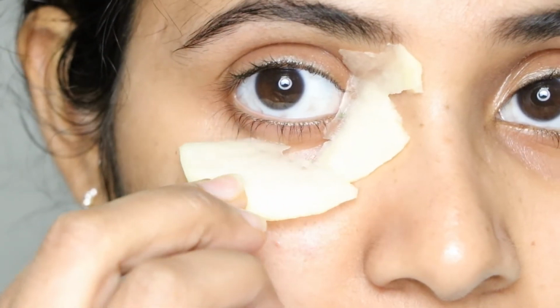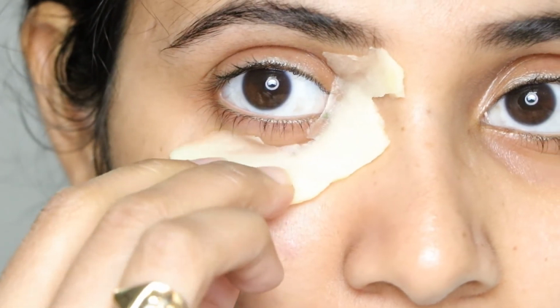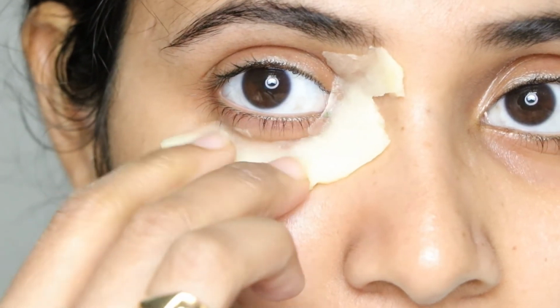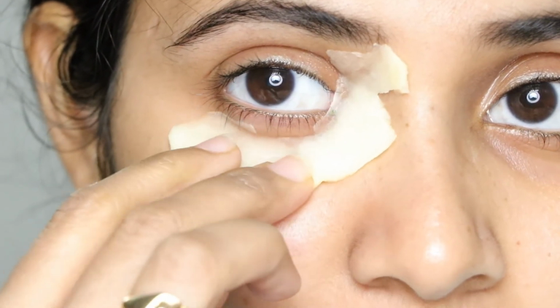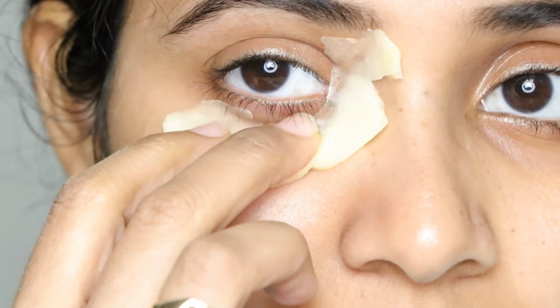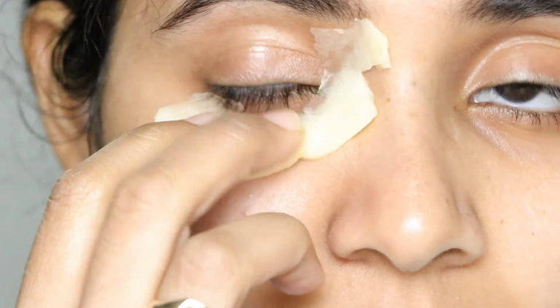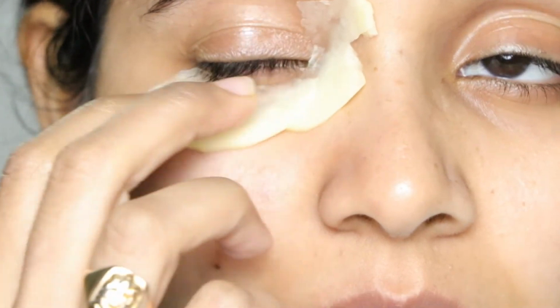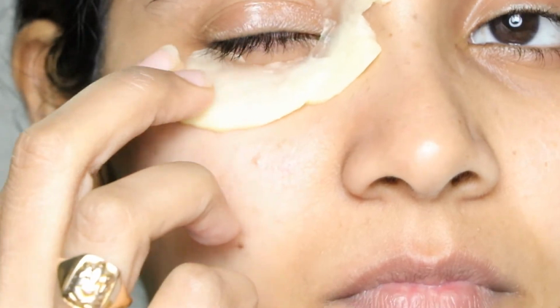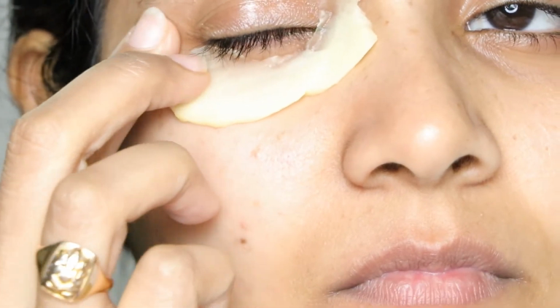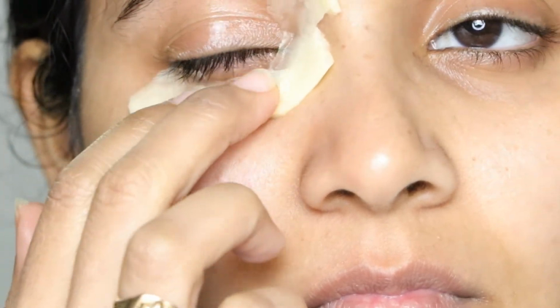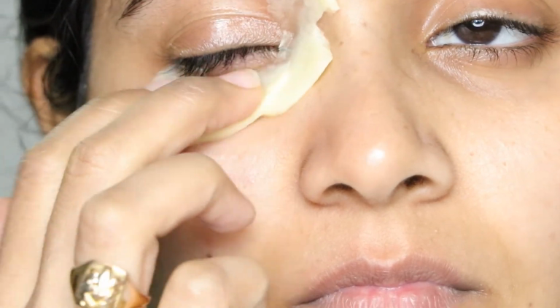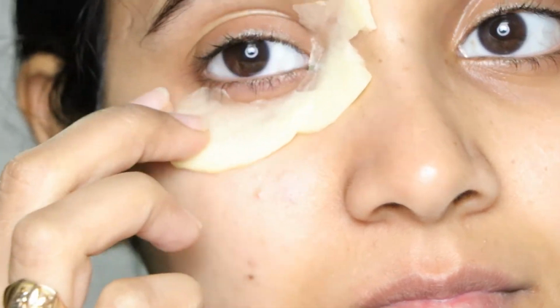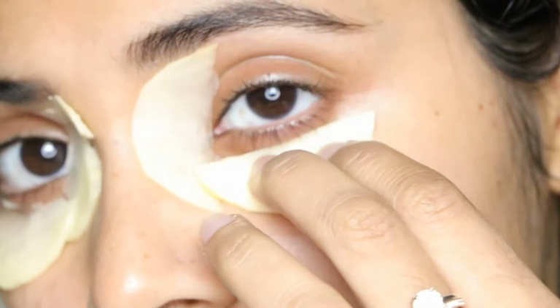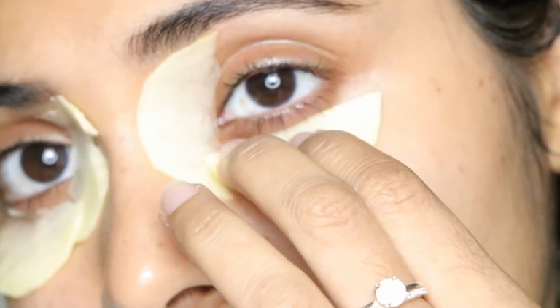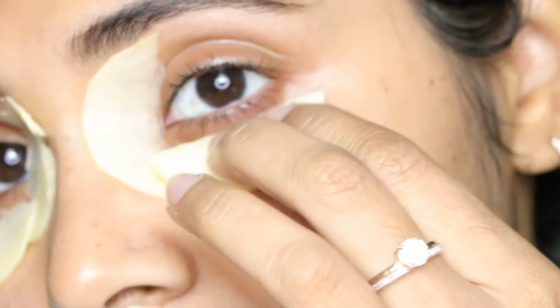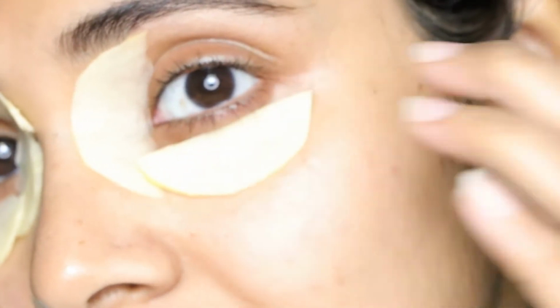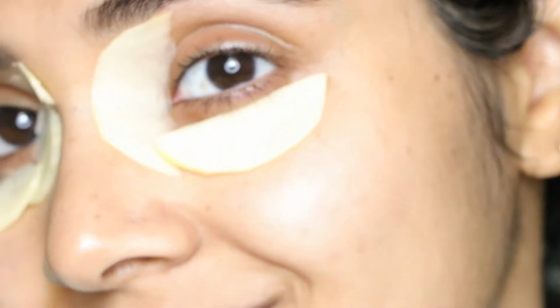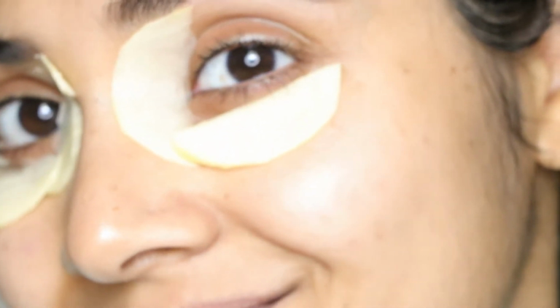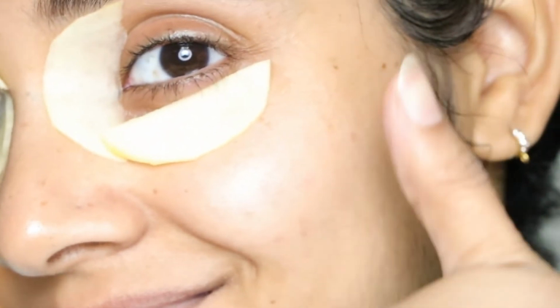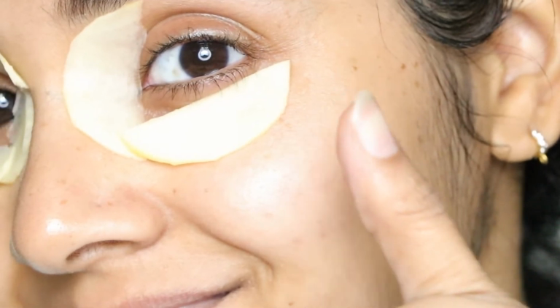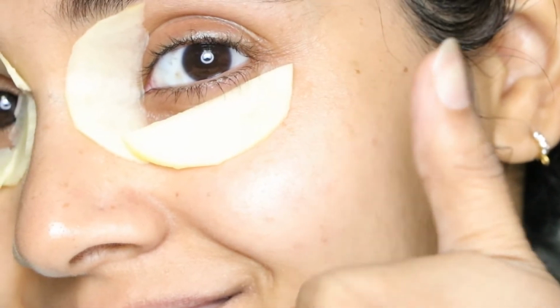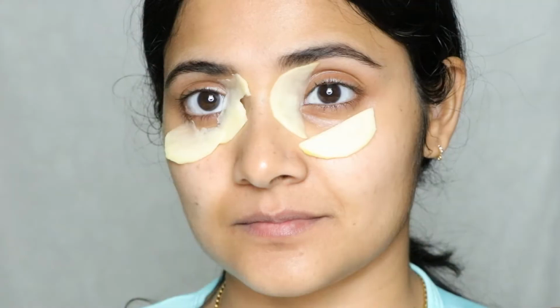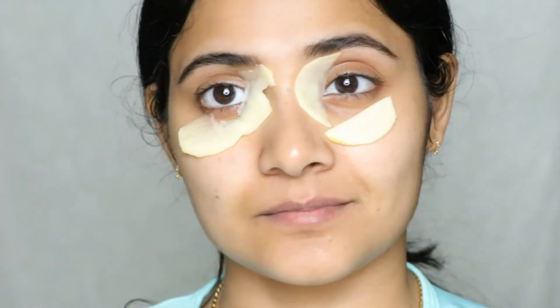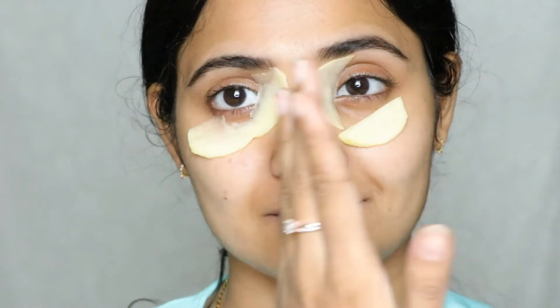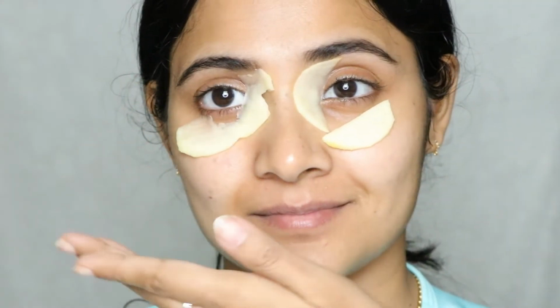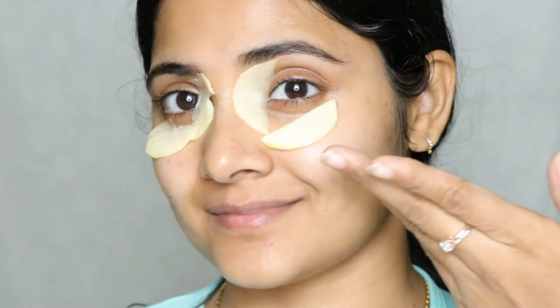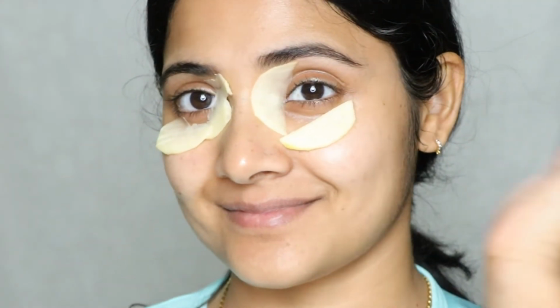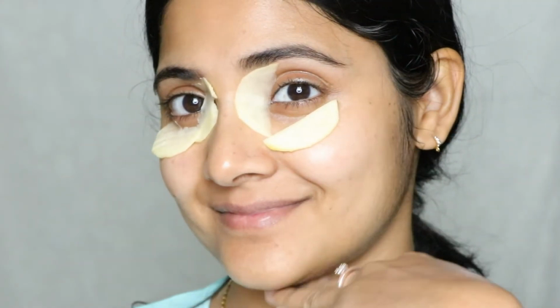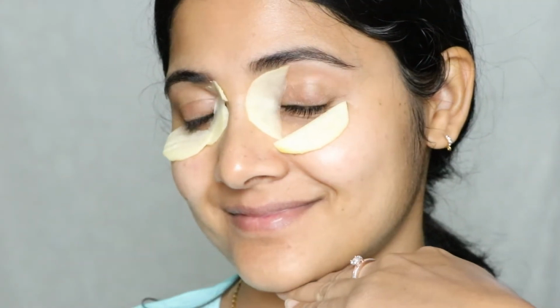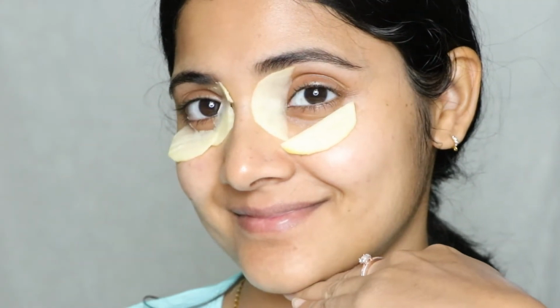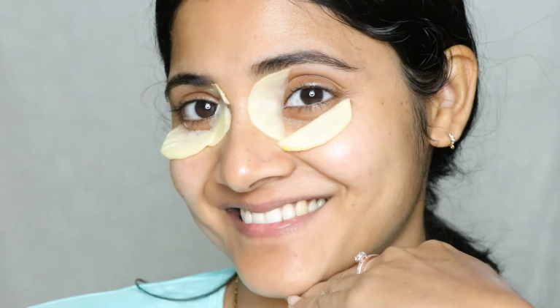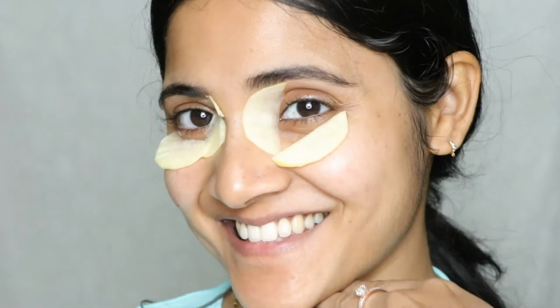The thinner side is sitting close to the eye, as you can see, and that's why this is comfortable and sticks to the skin. The starch is going to brighten the area and bleach it, while the 80% water in the potato will moisturize.